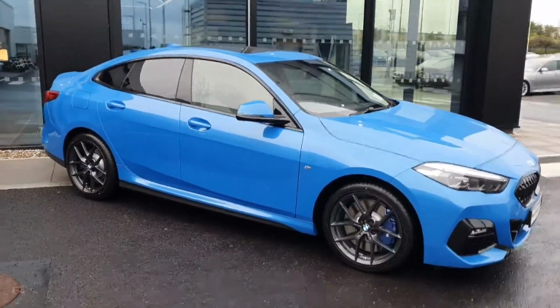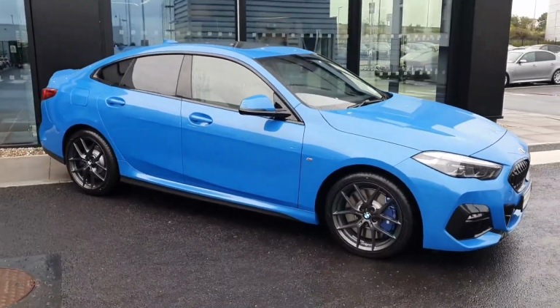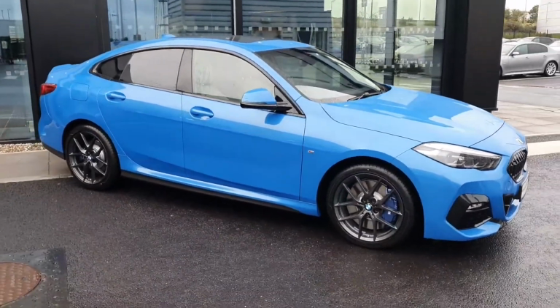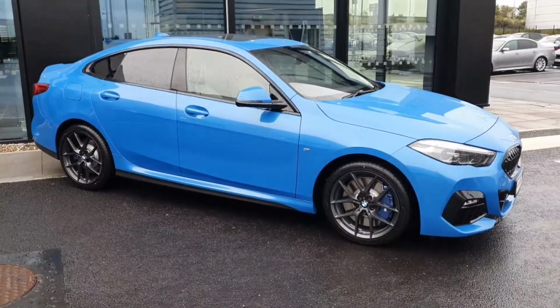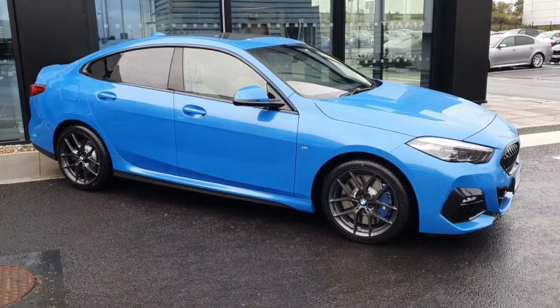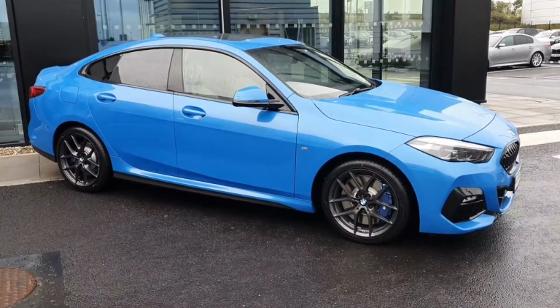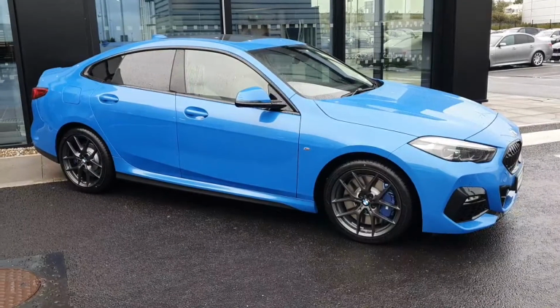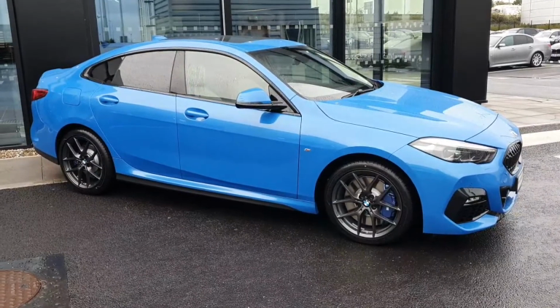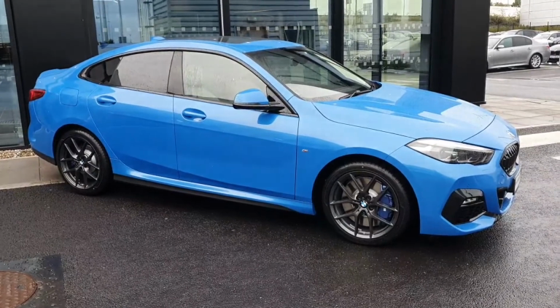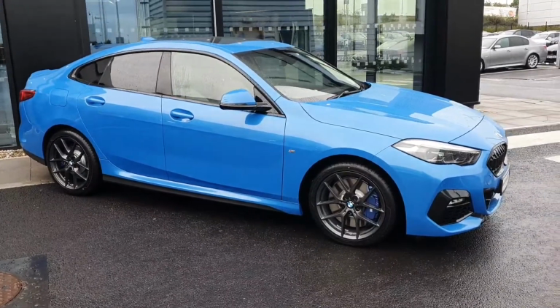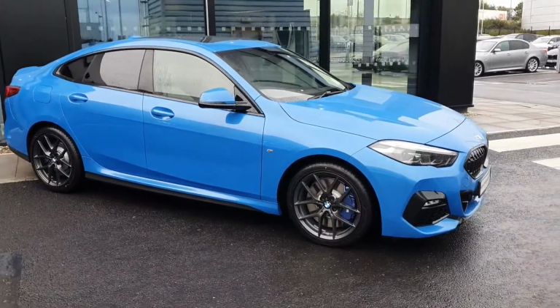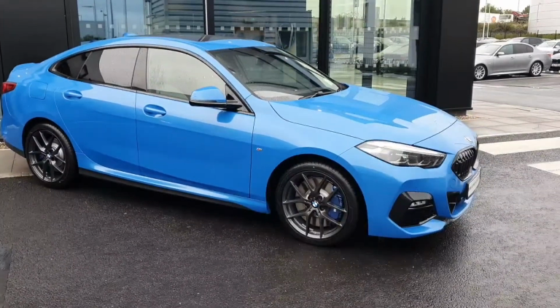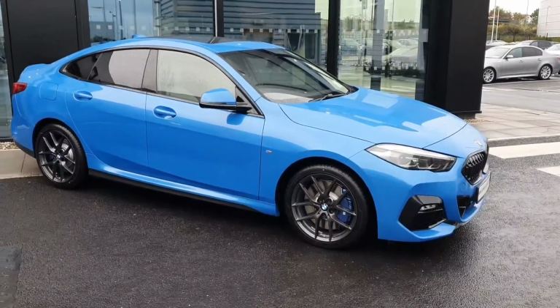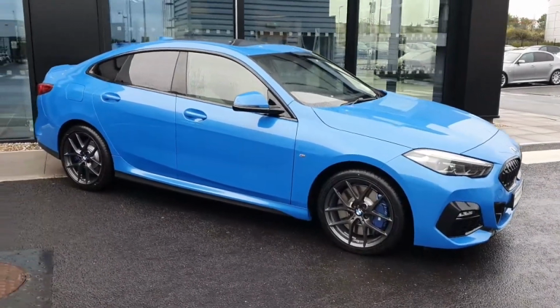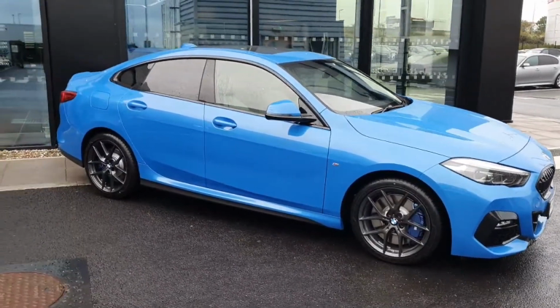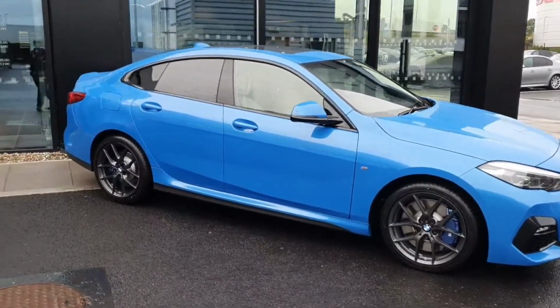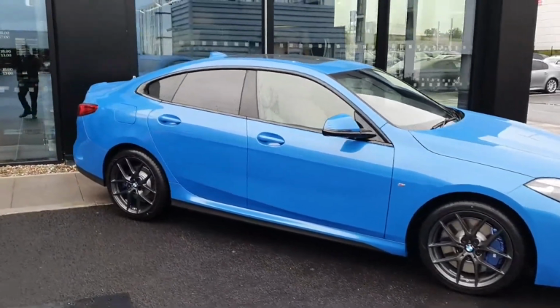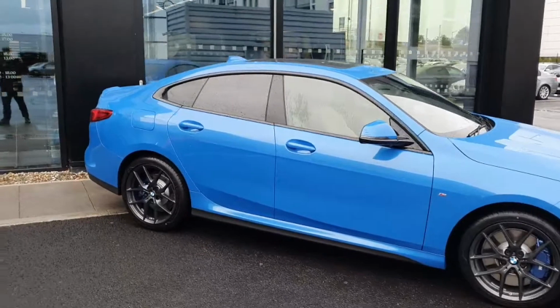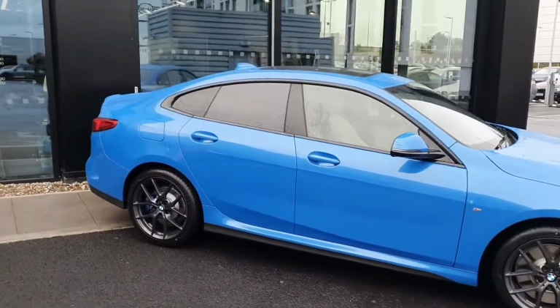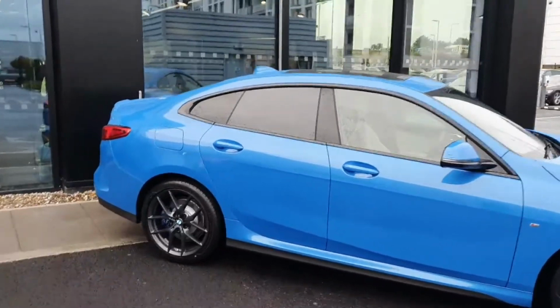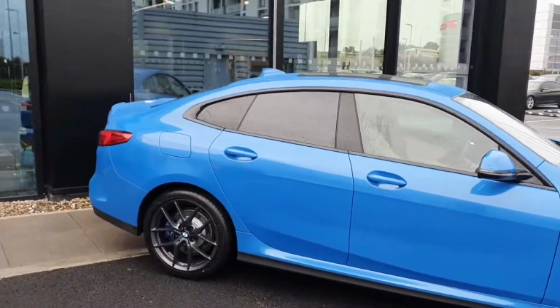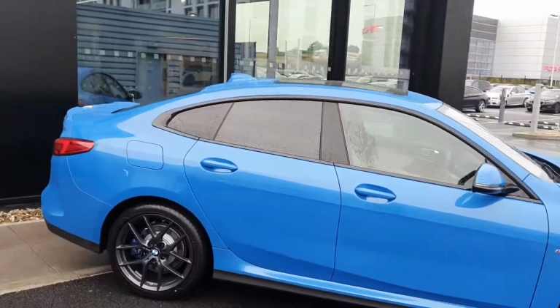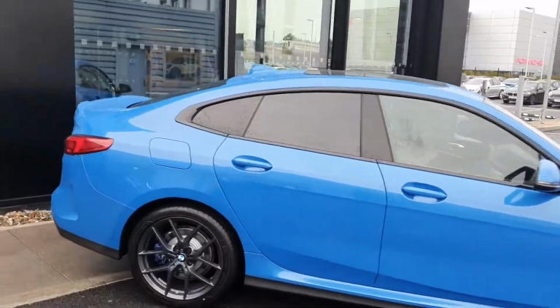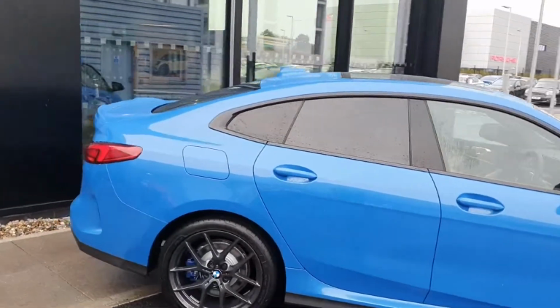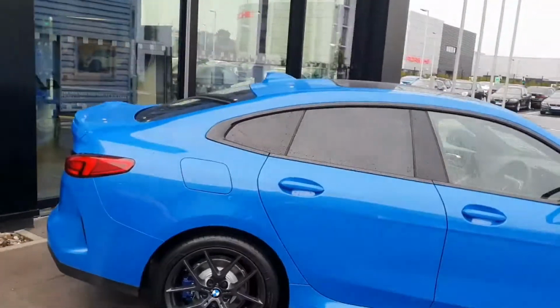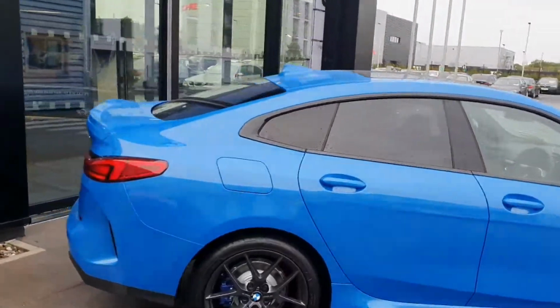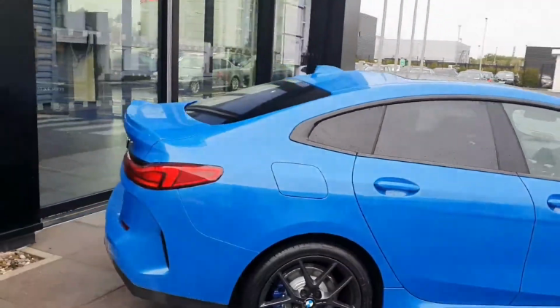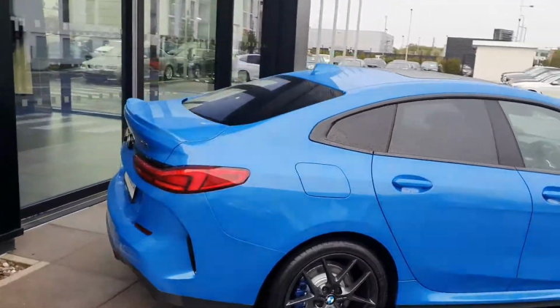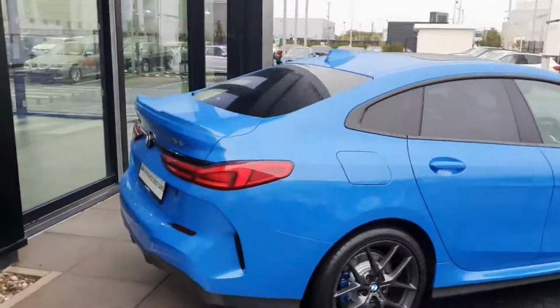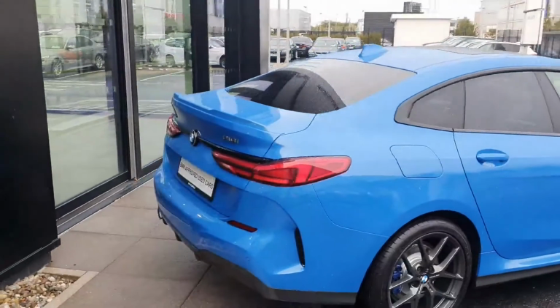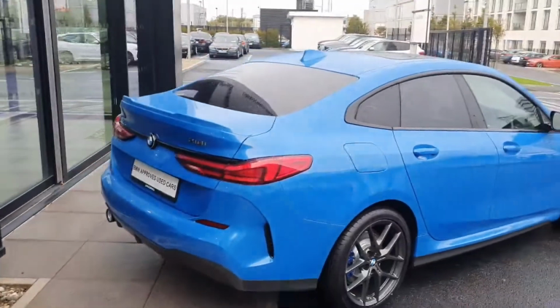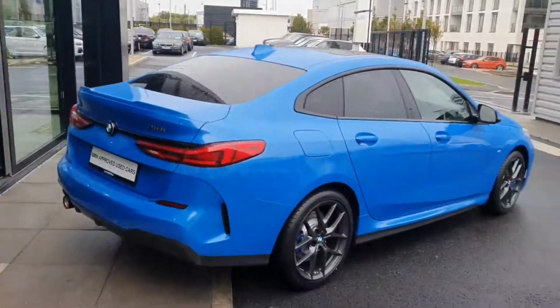The M Sport Pro package gives you those gorgeous orbit gray 18-inch alloy wheels with the blue painted M Sport brakes behind them. You also get the gloss black front grille, gloss black exhaust at the rear, tinted rear windows, and that gorgeous rear spoiler.